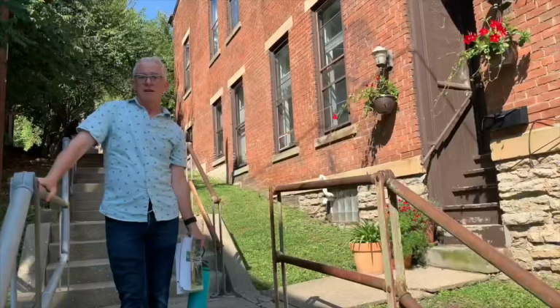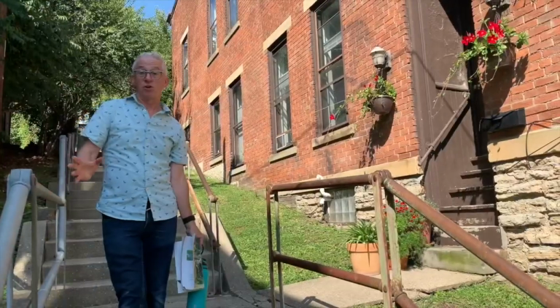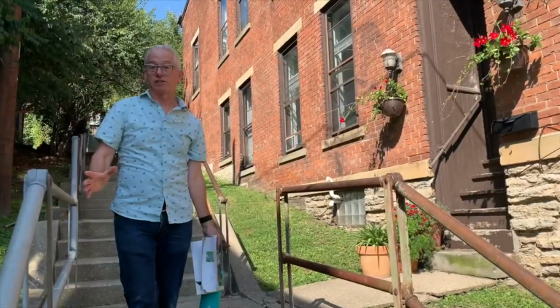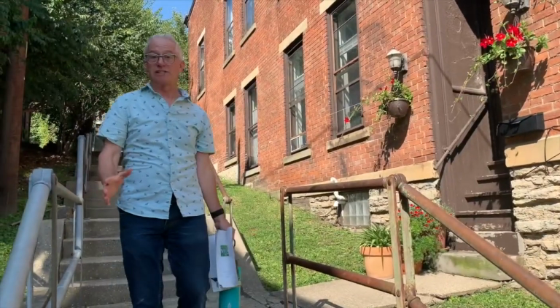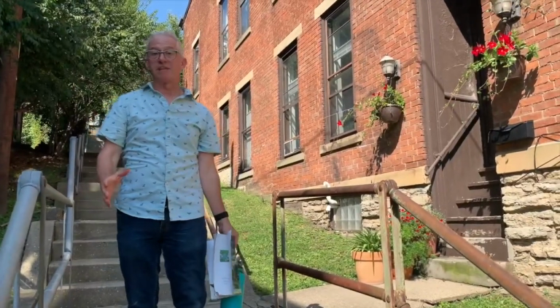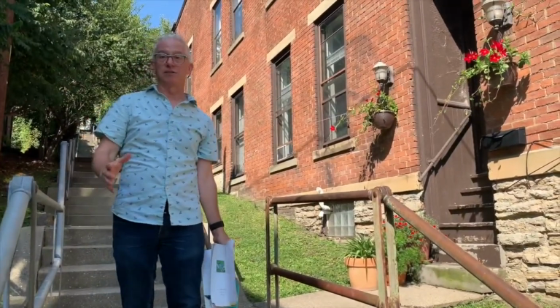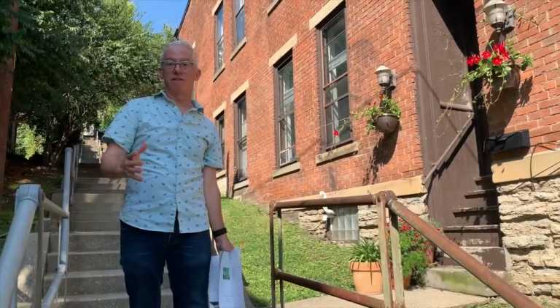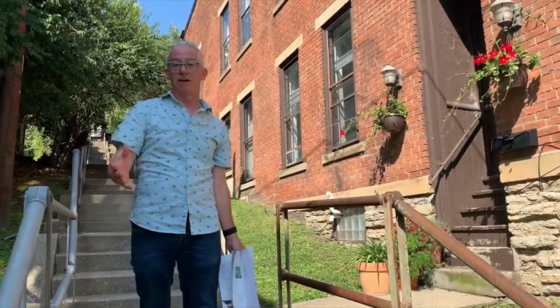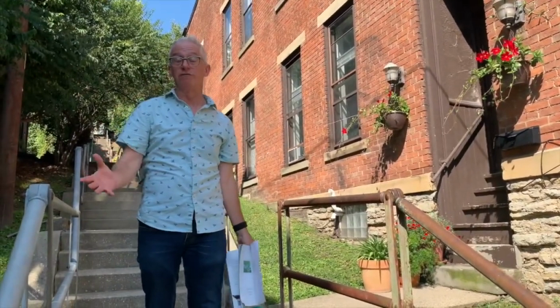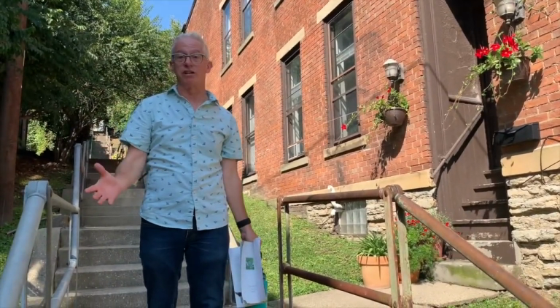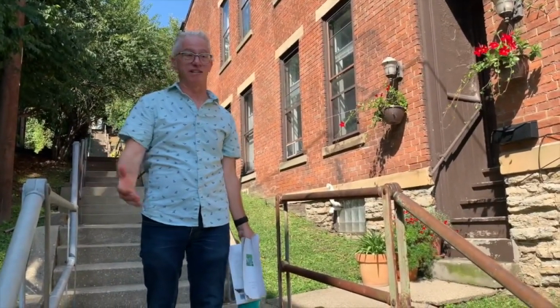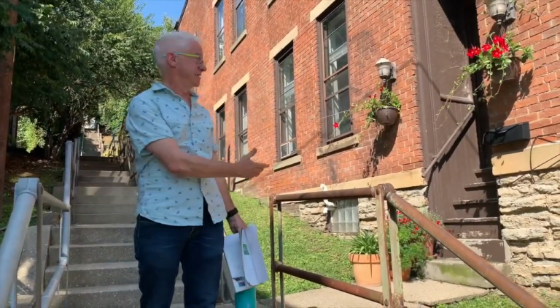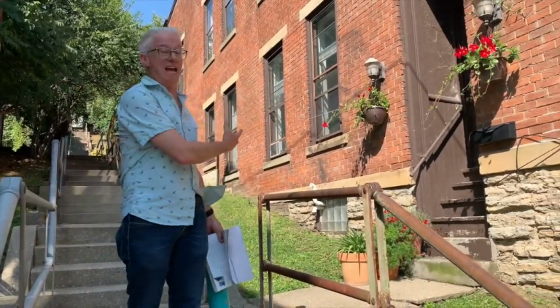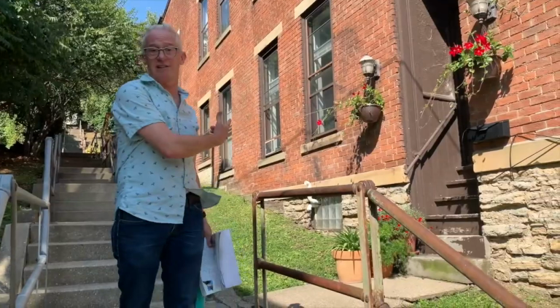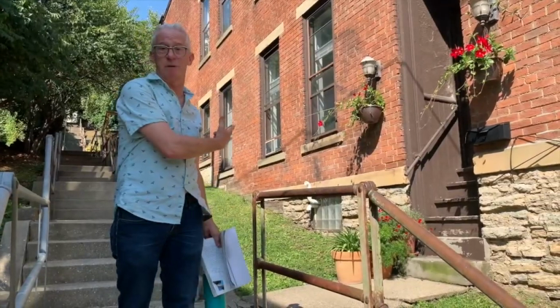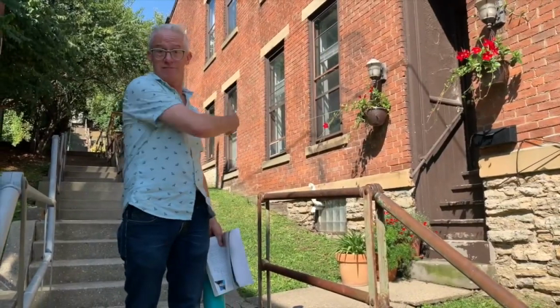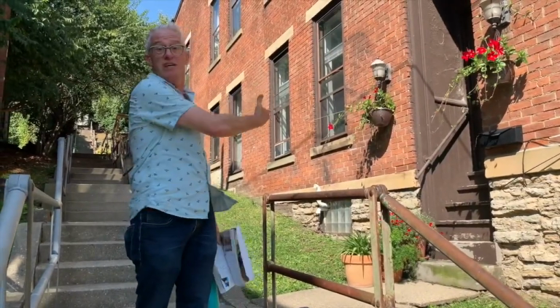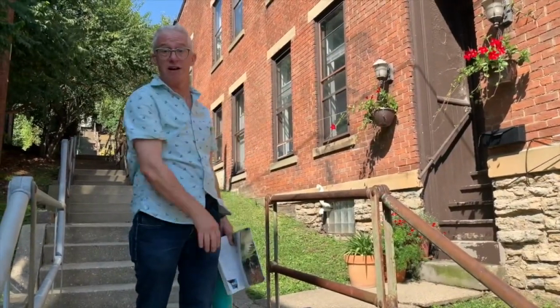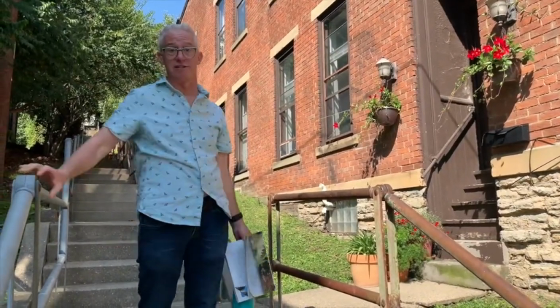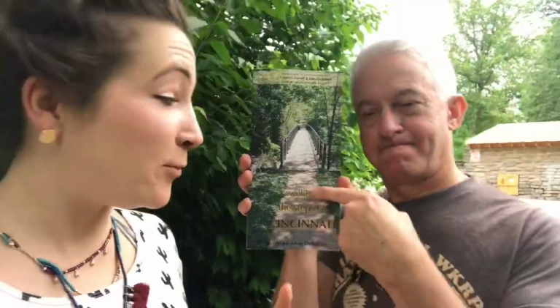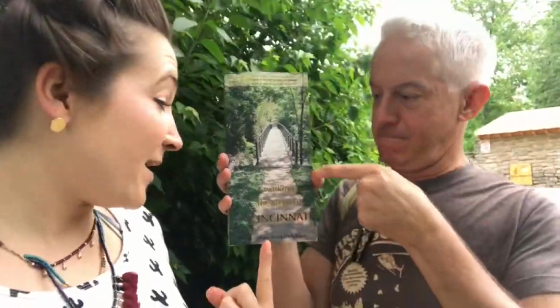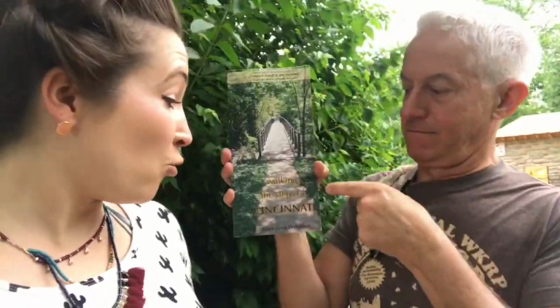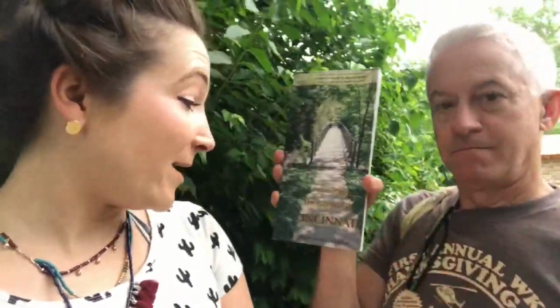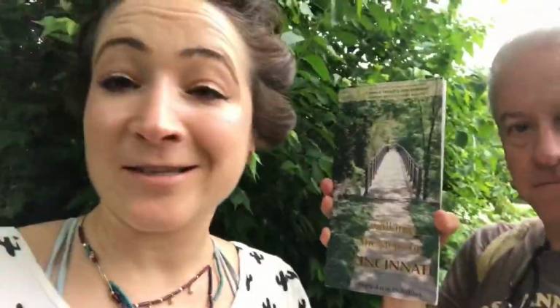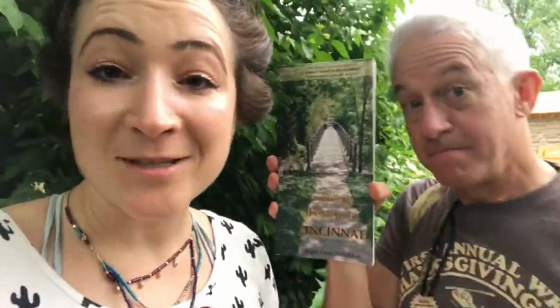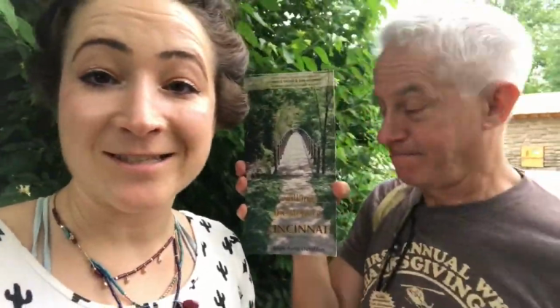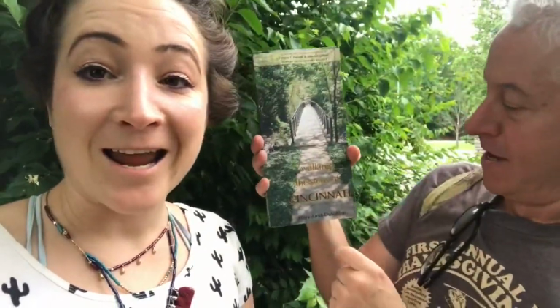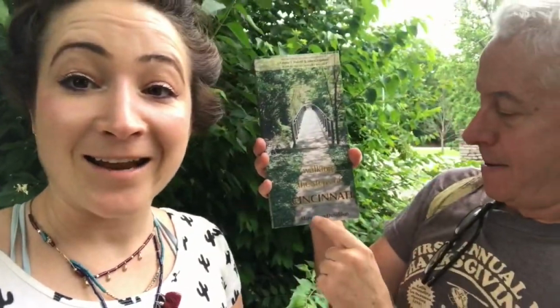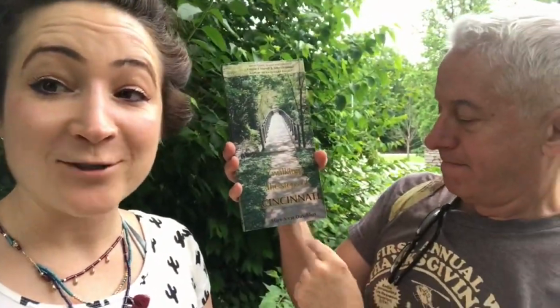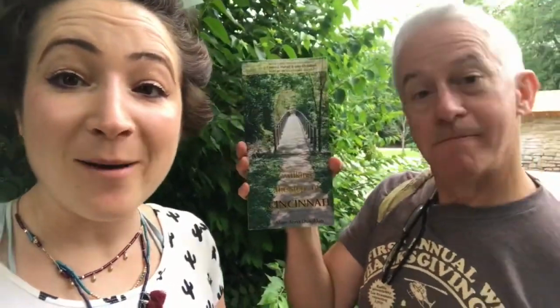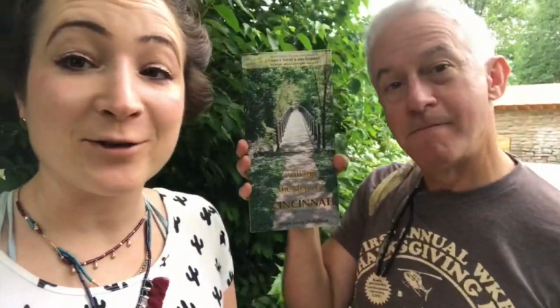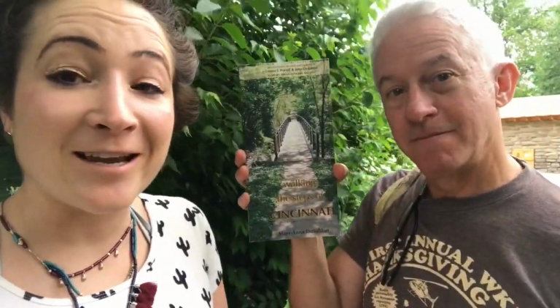These are old historic steps, but they still serve a very real function here in the city. This is the only access a lot of these people have to the sides of their houses. This book right here, 'Walking the Steps of Cincinnati,' tells you all about the secret staircases.